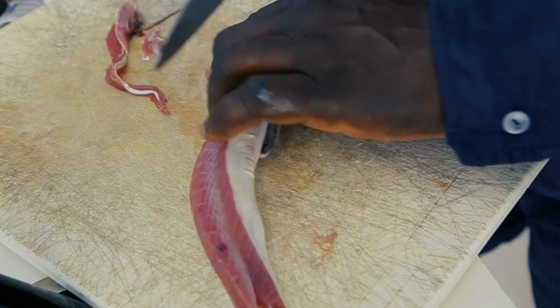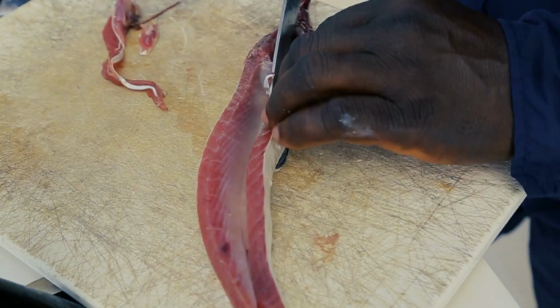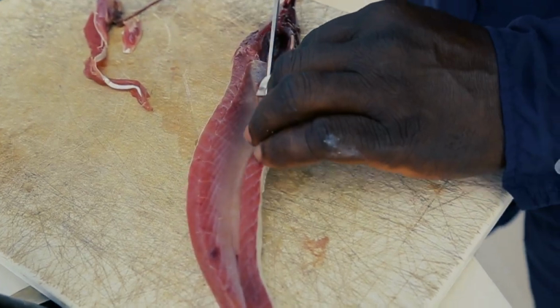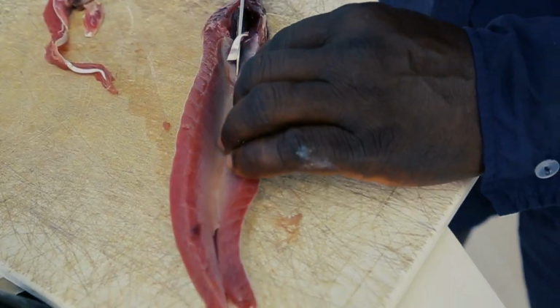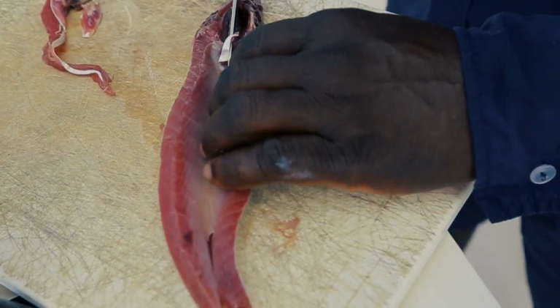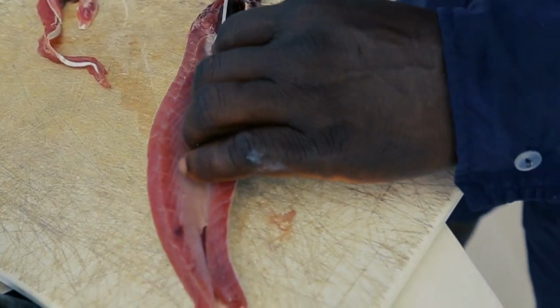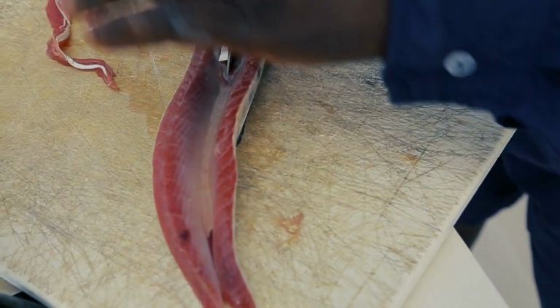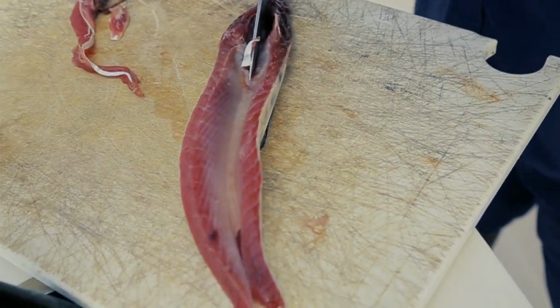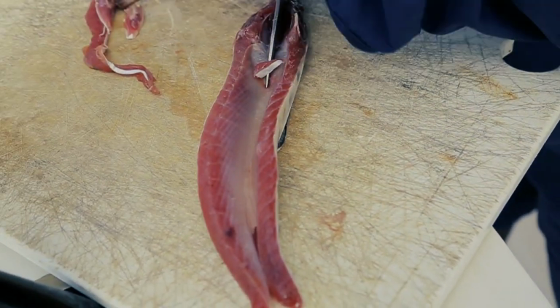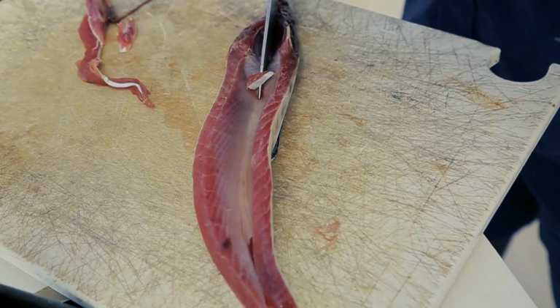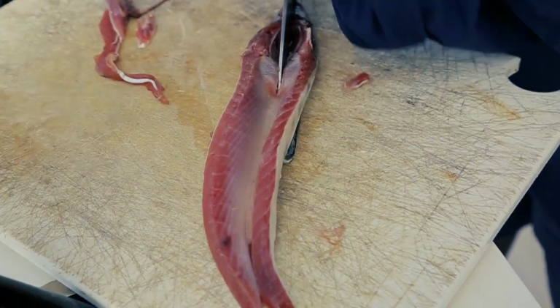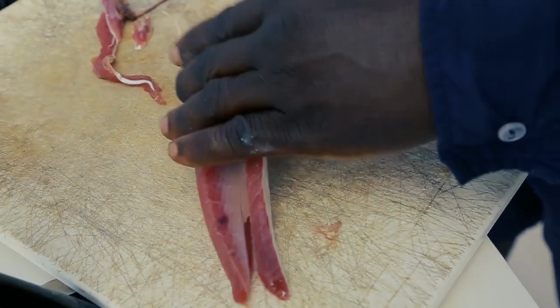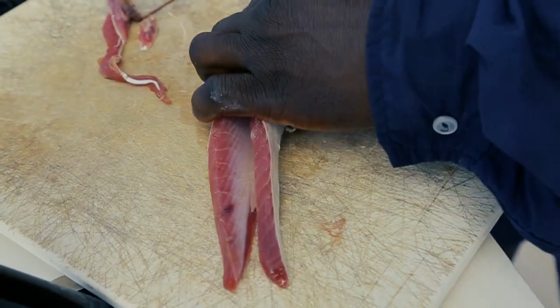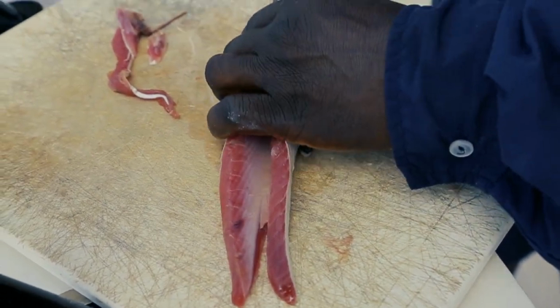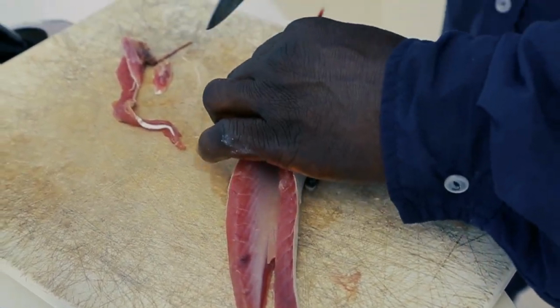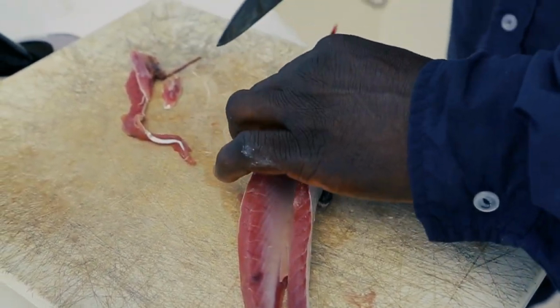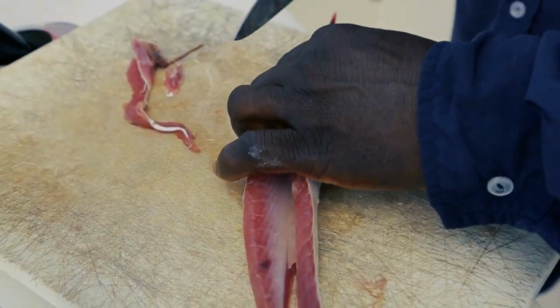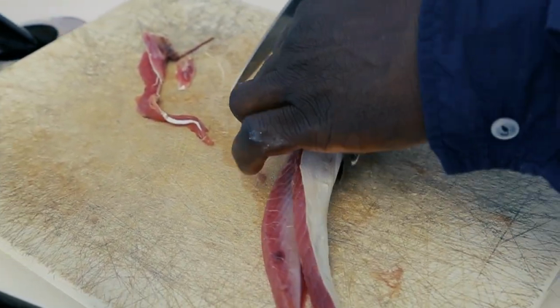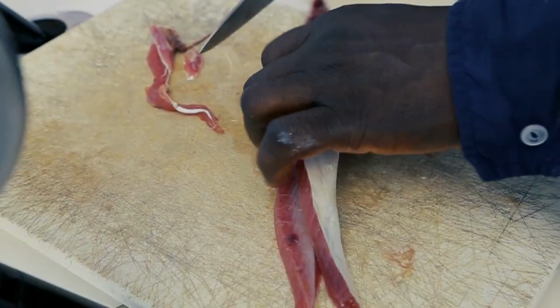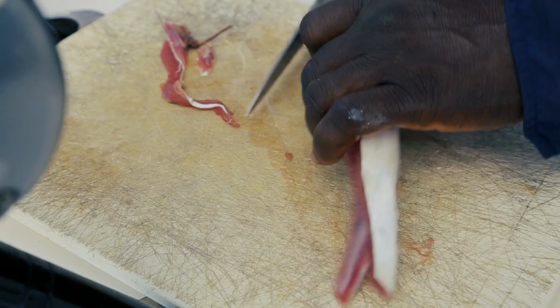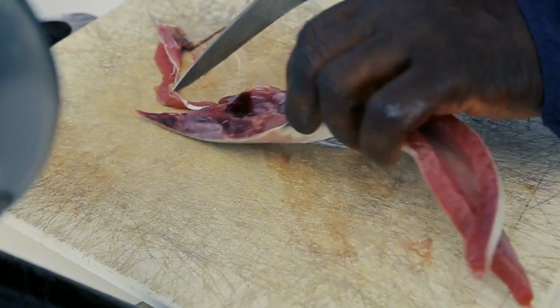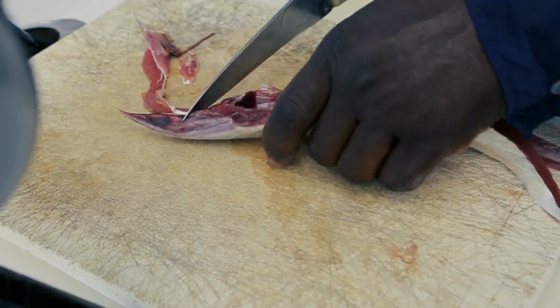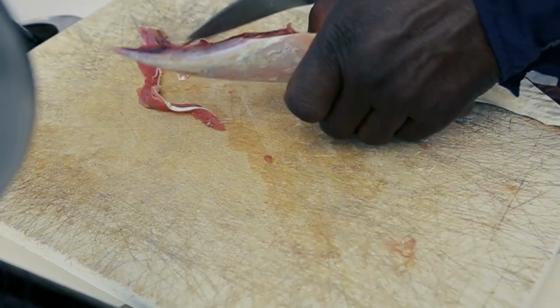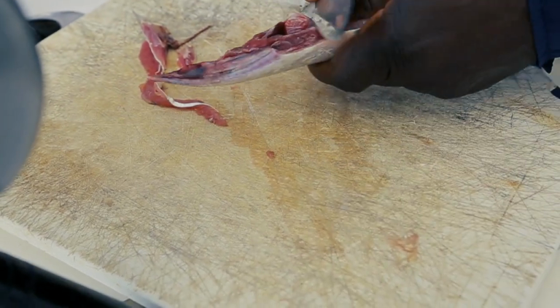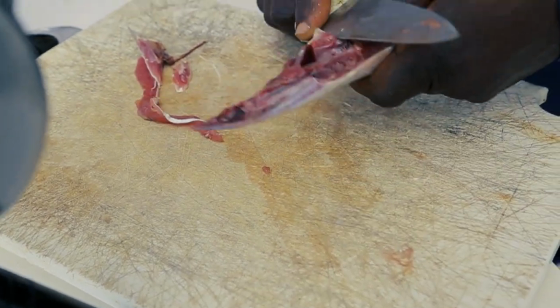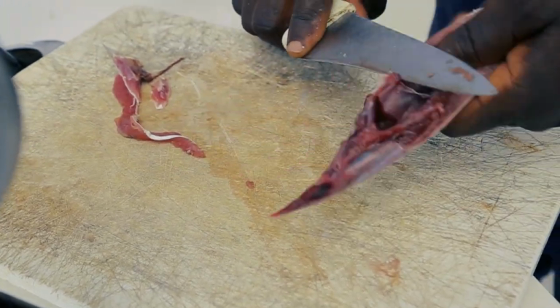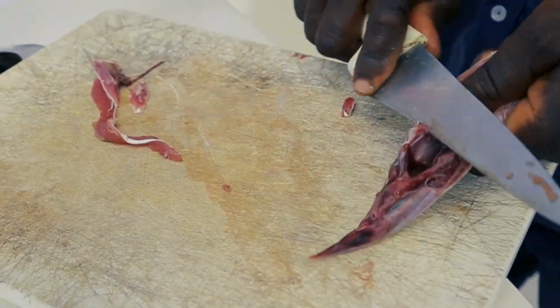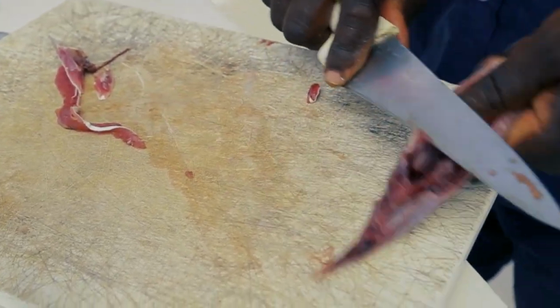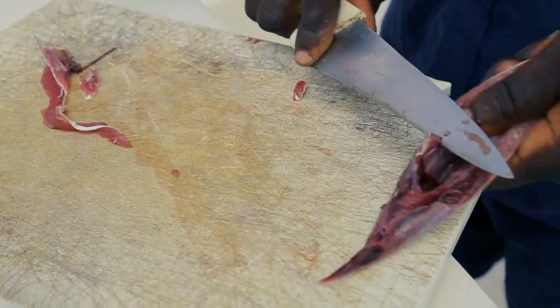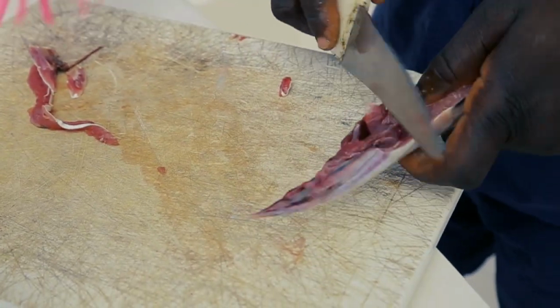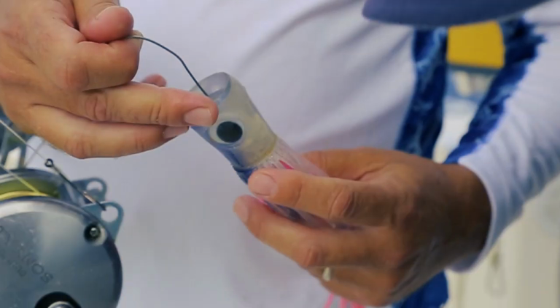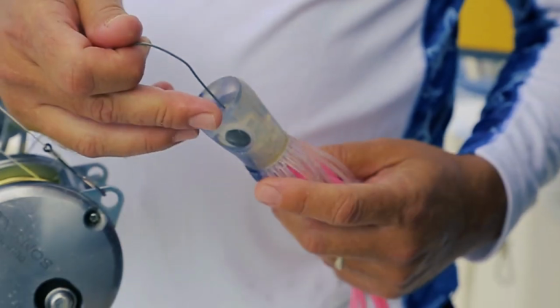Monji is rigging a Bonito strip bait. We just got a Bonito and it'll go in the end of a squid teaser chain on a chugger, just like this one.